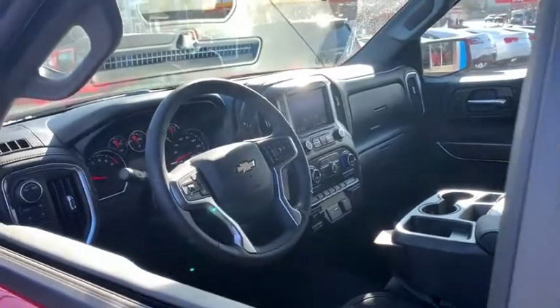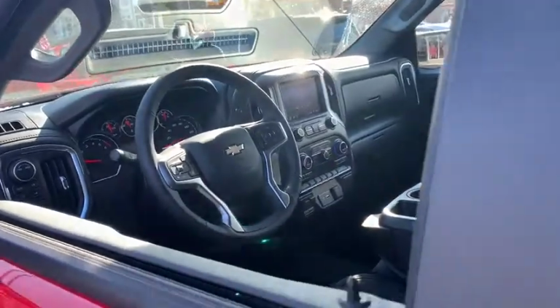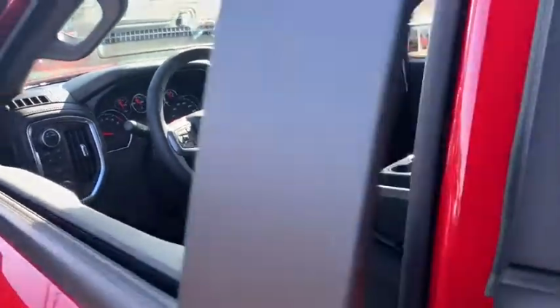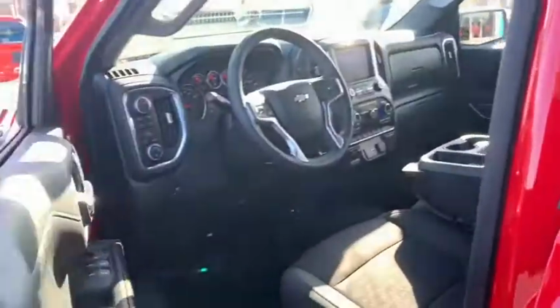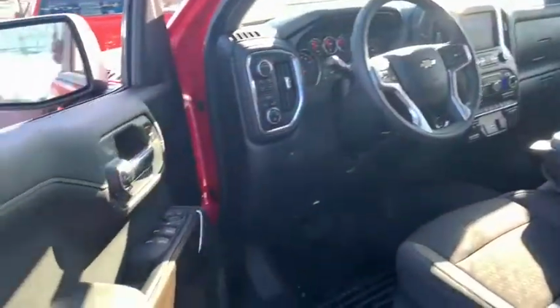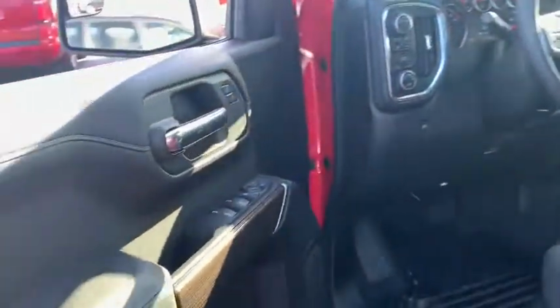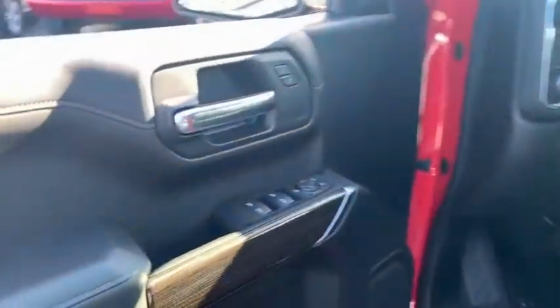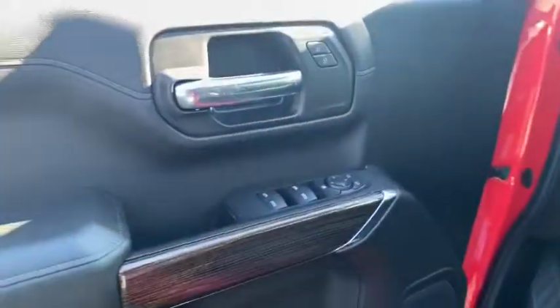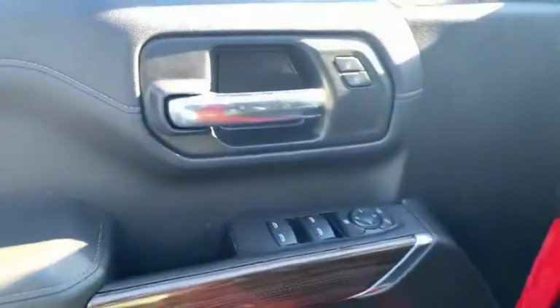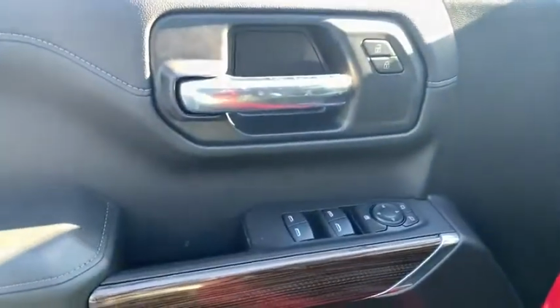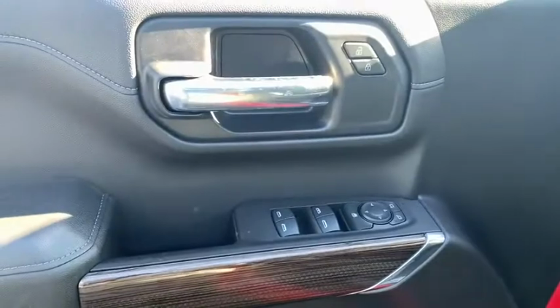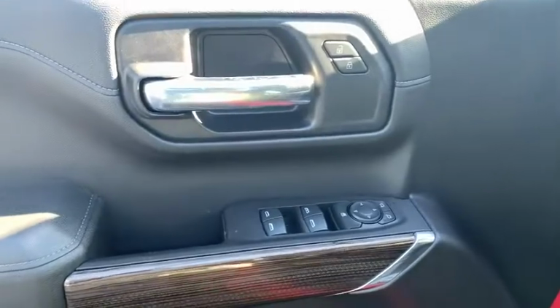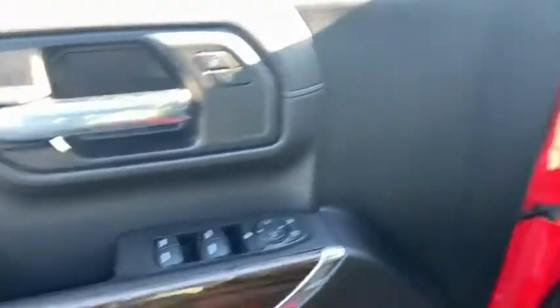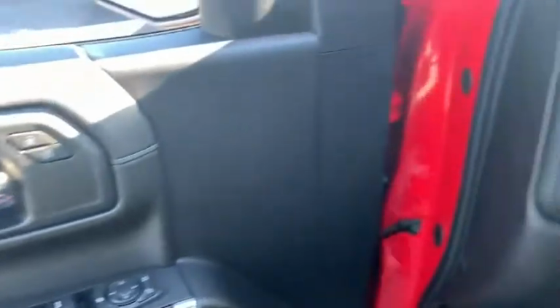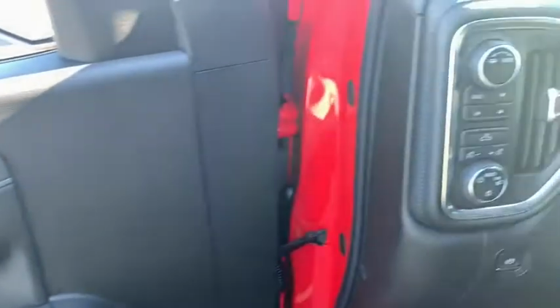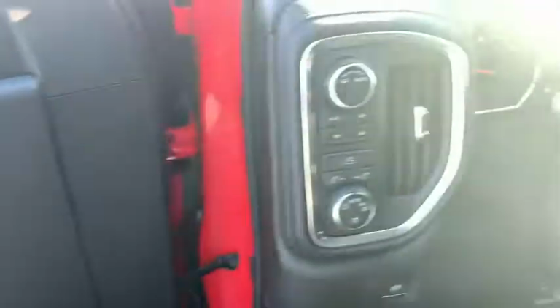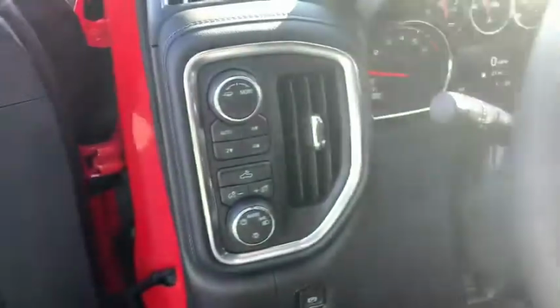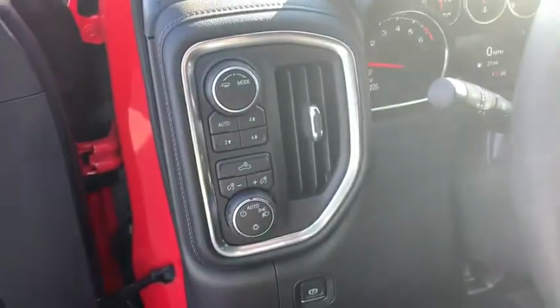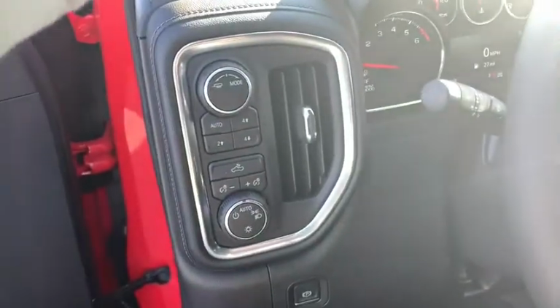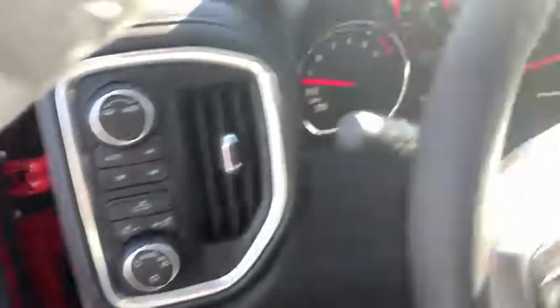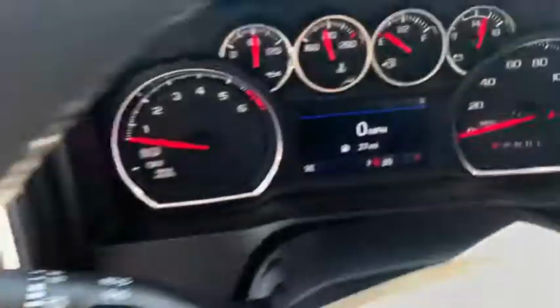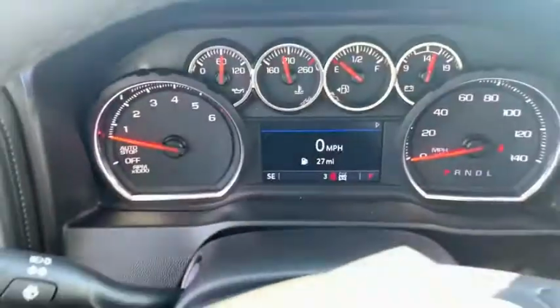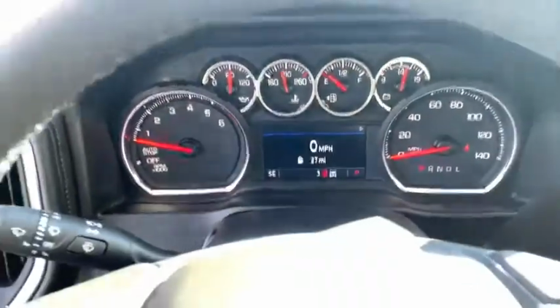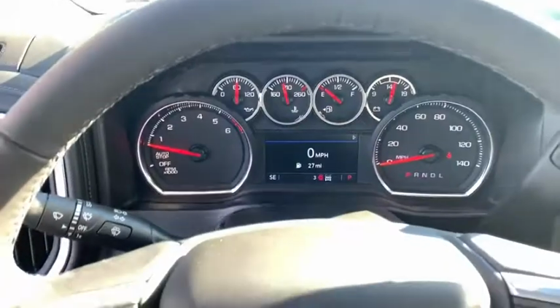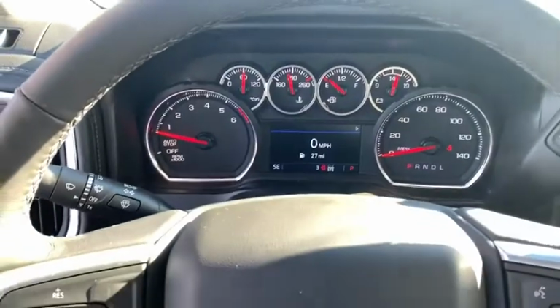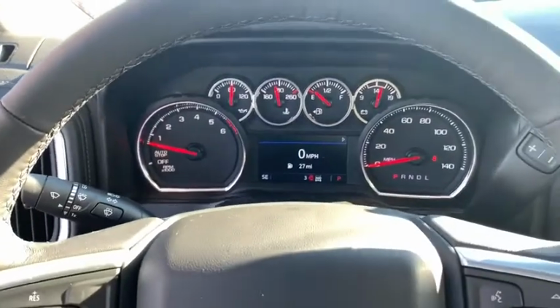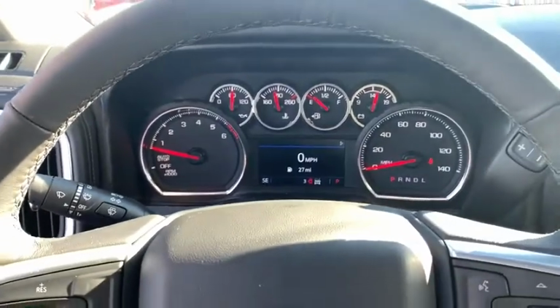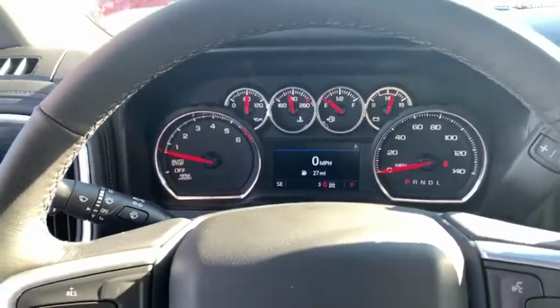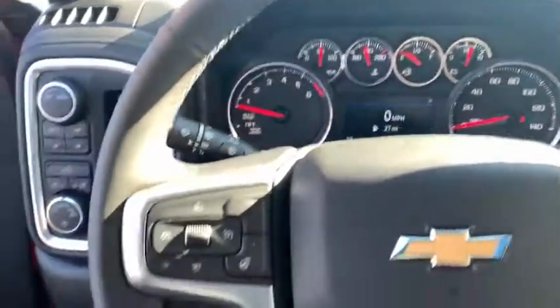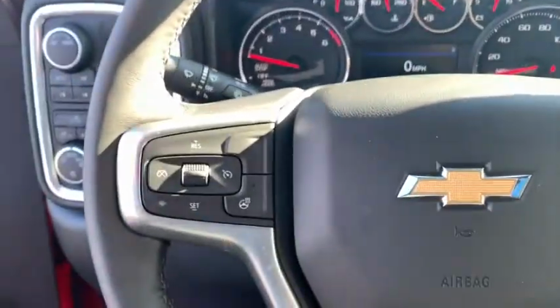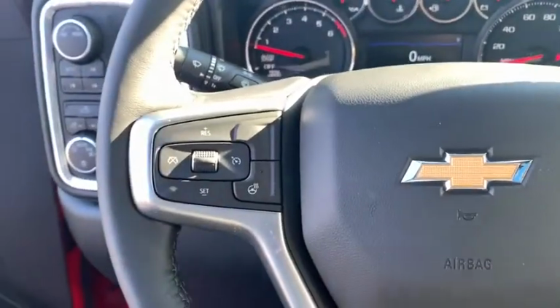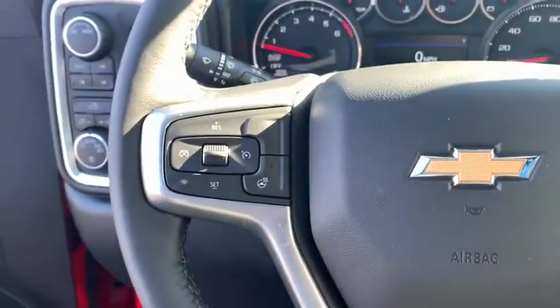Power door locks, heated steering wheel, trip computer, compass, electronic stability control, power windows, dual-zone climate control, remote keyless entry, off-road package. Come see the car for yourself.